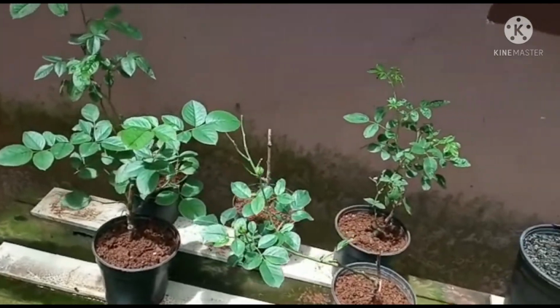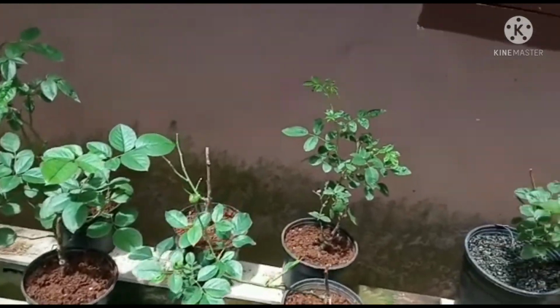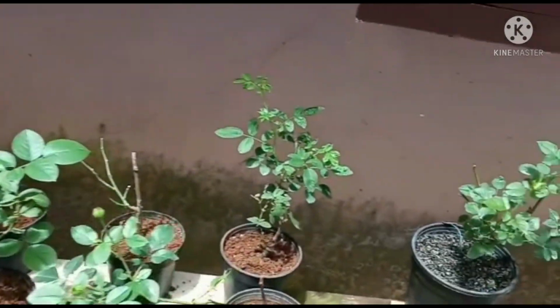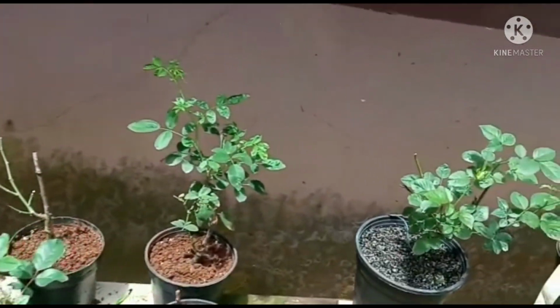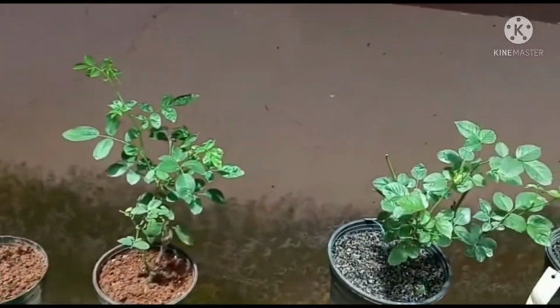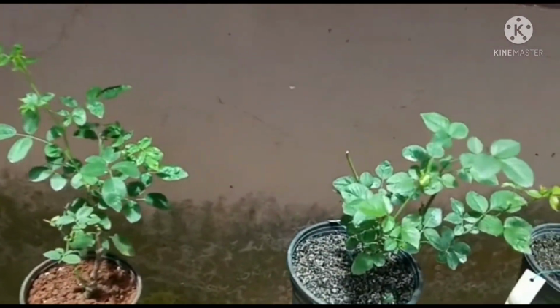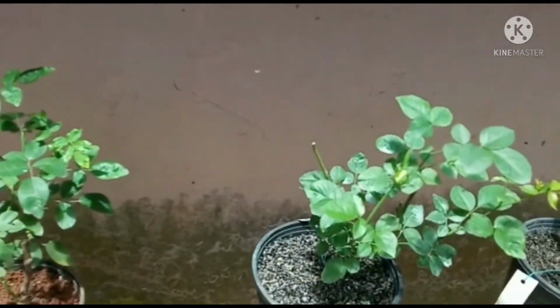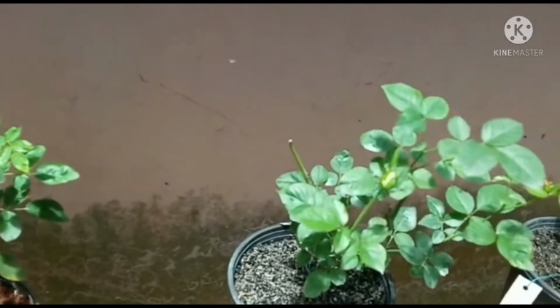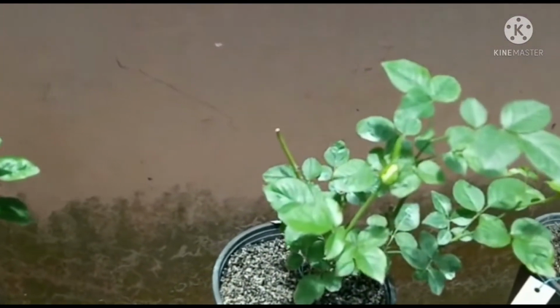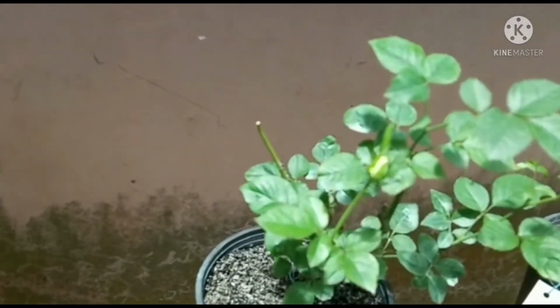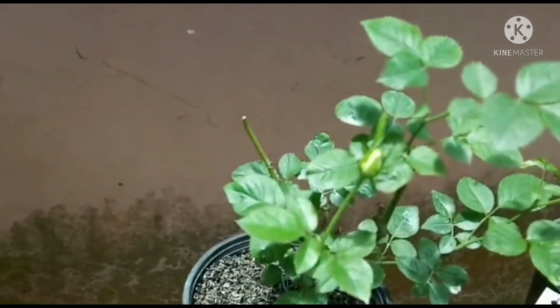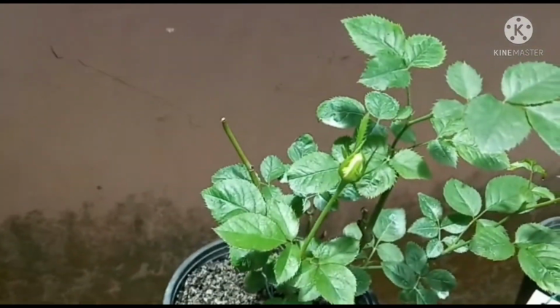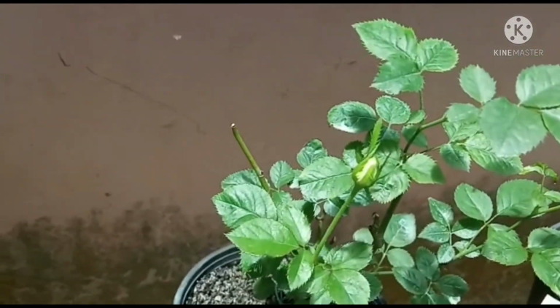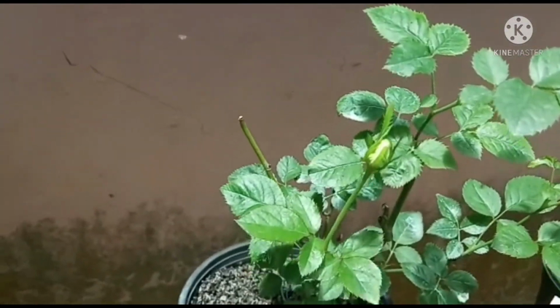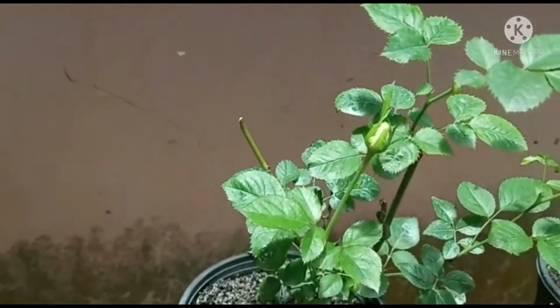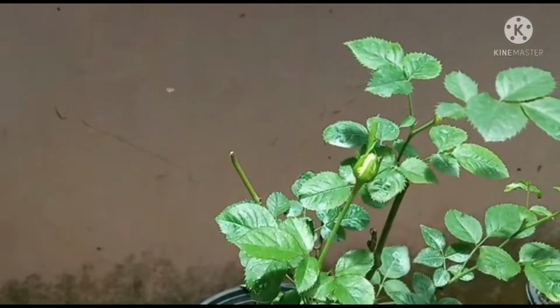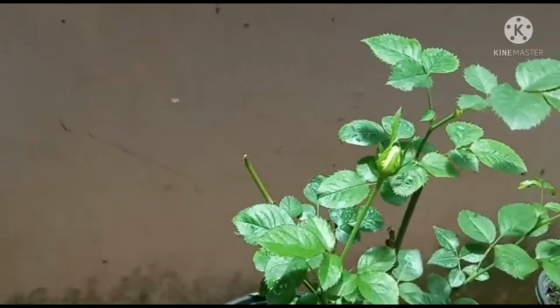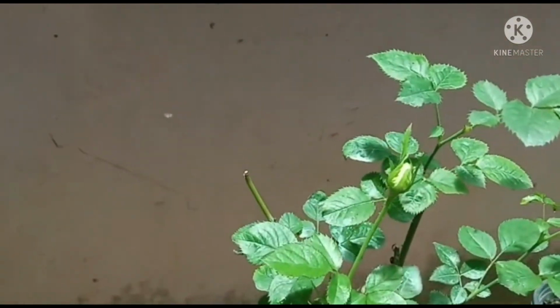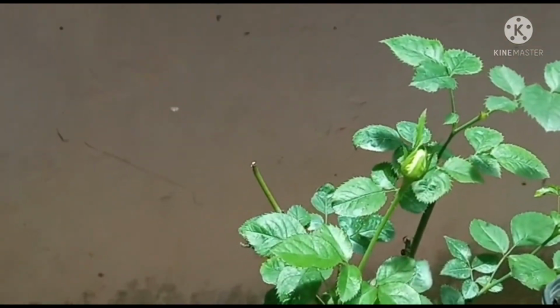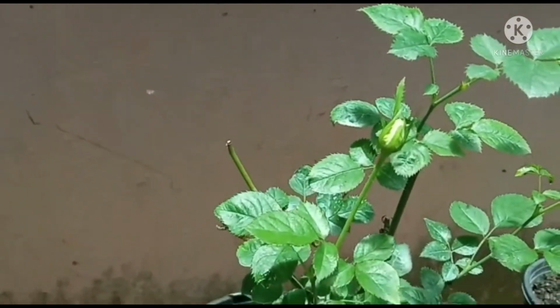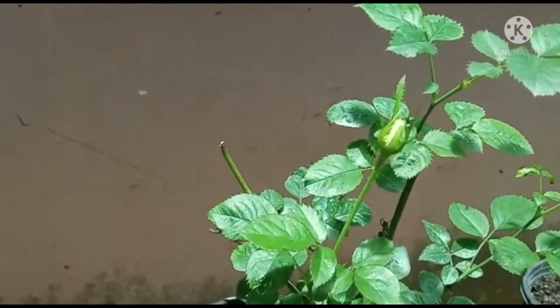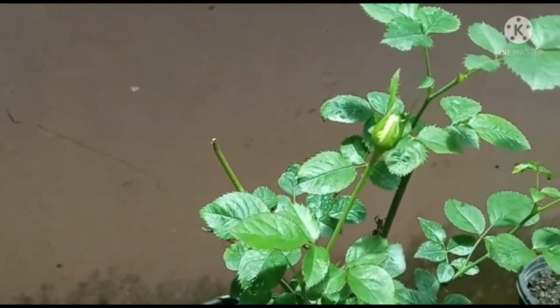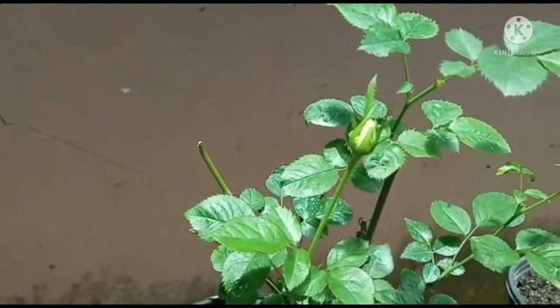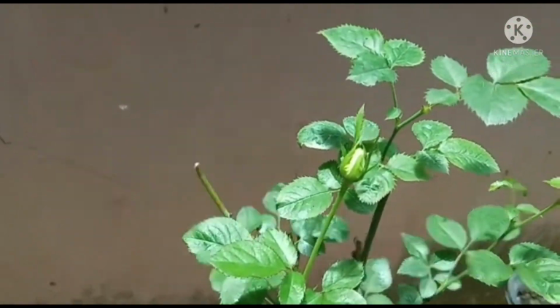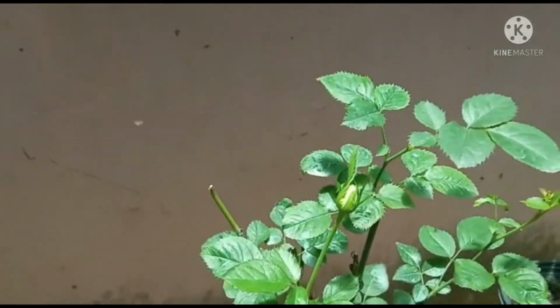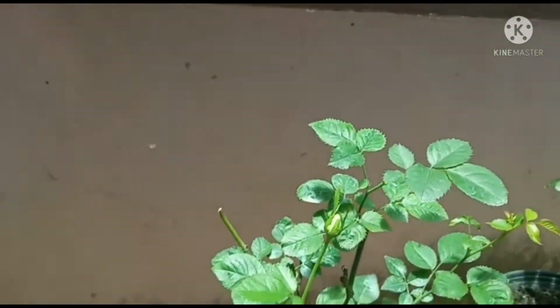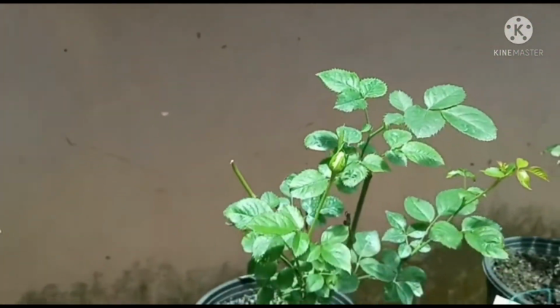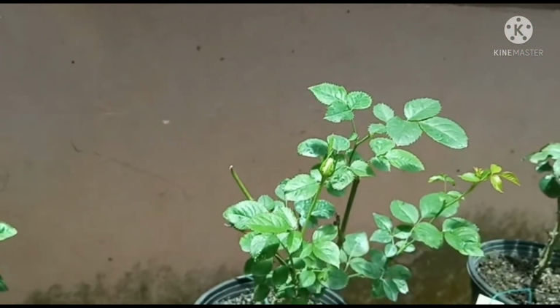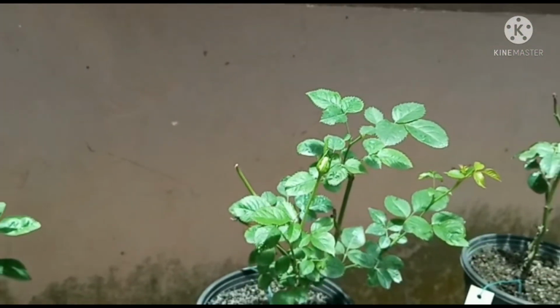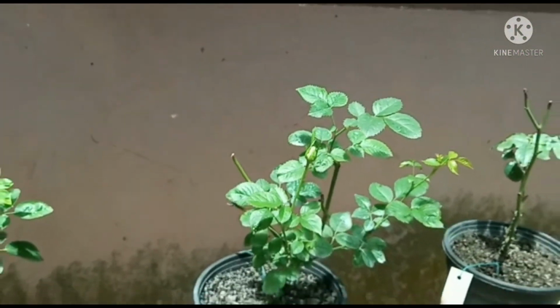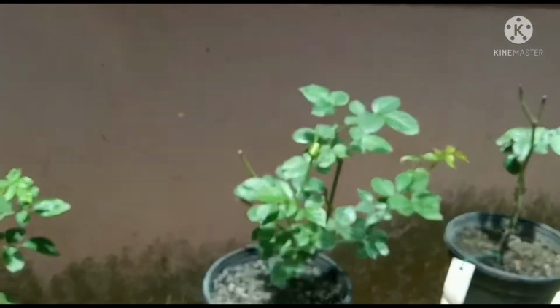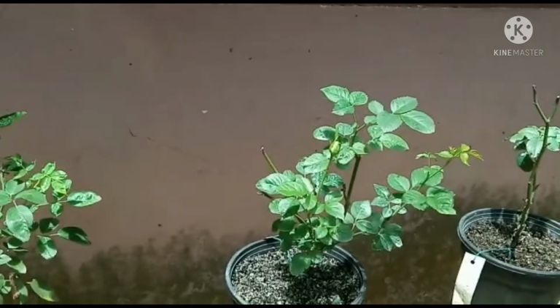Likewise, in my Abracadabra rose also, what has formed — I will be removing it, because I will be concentrating on the growth of this plant.